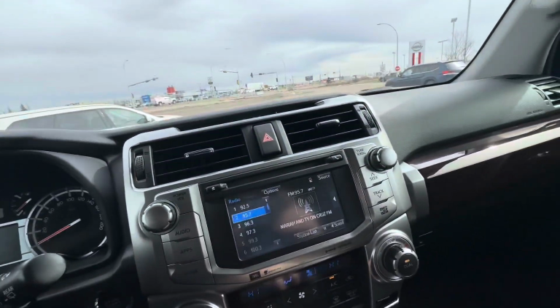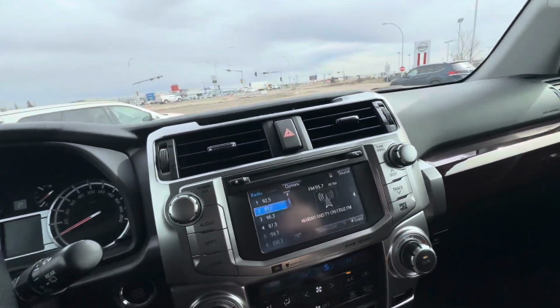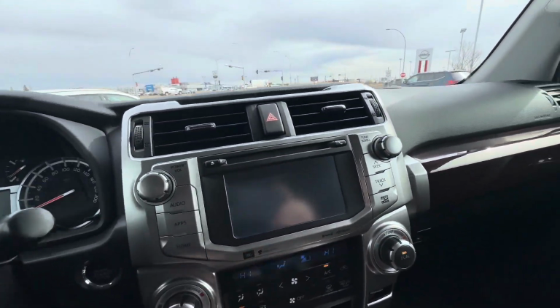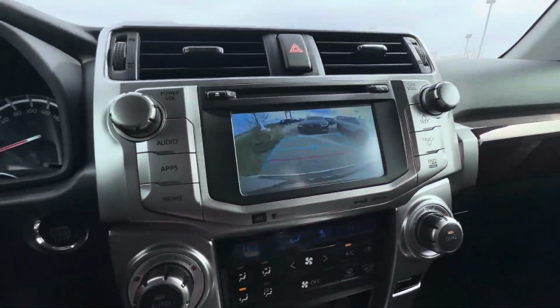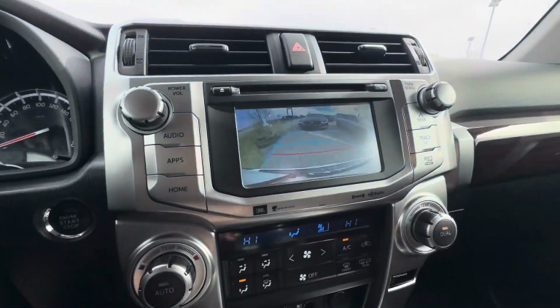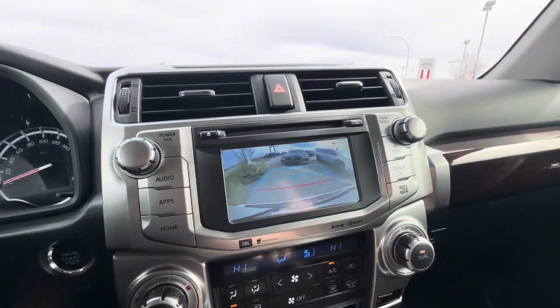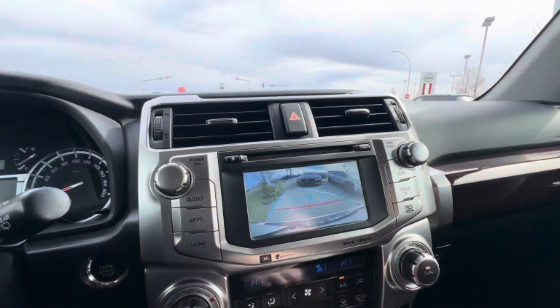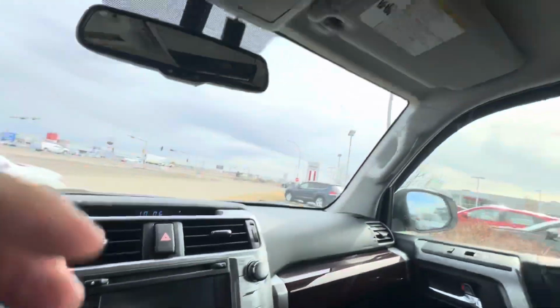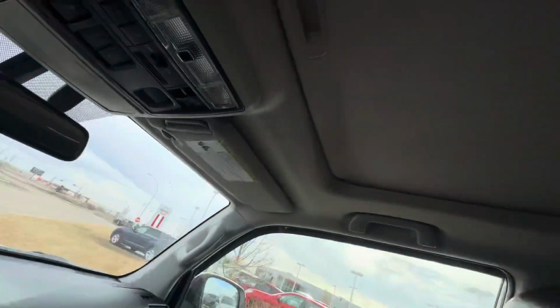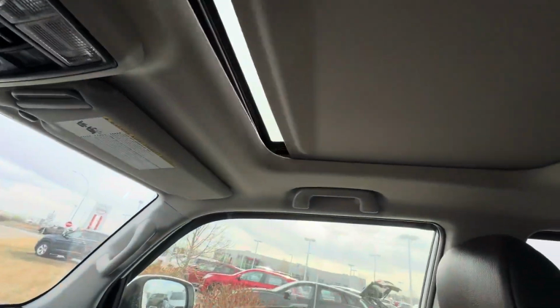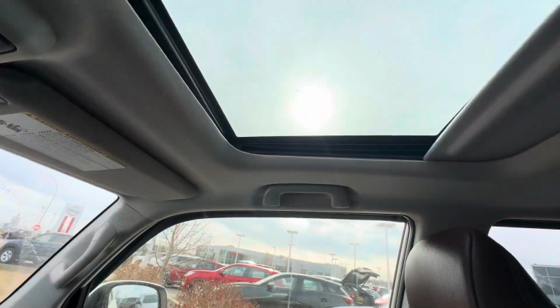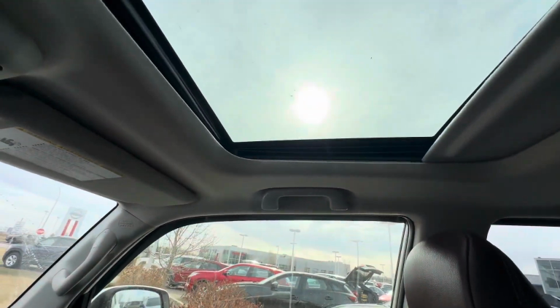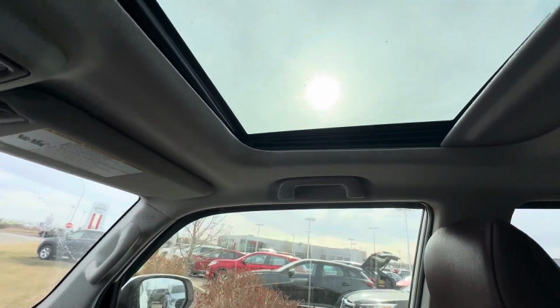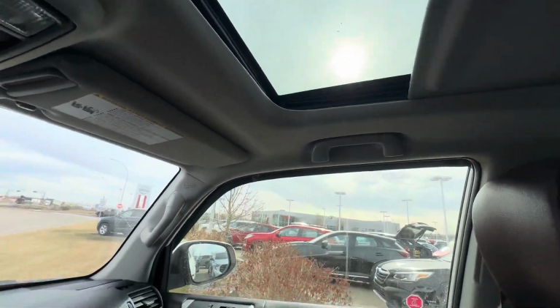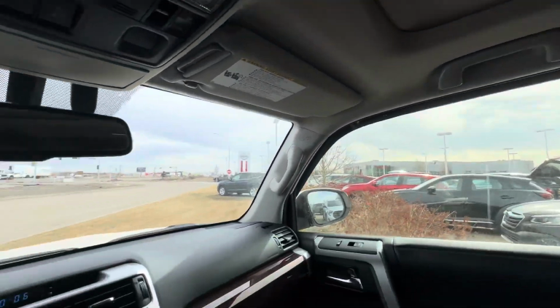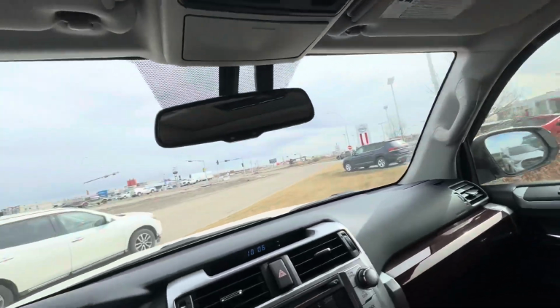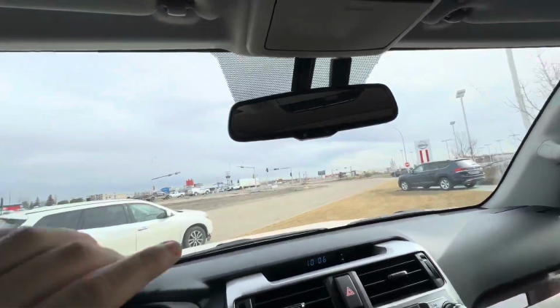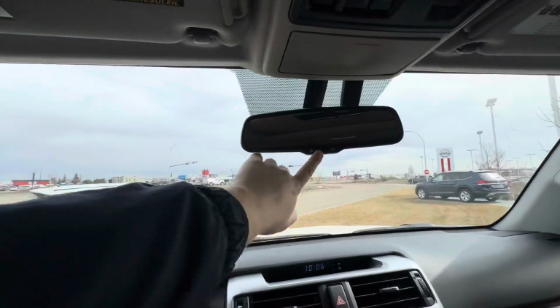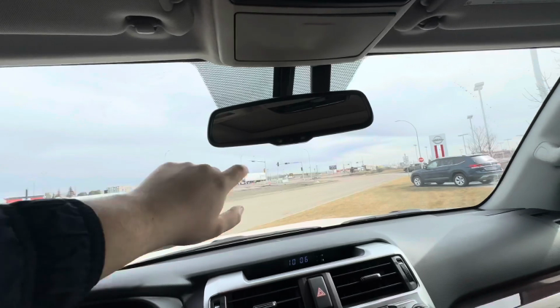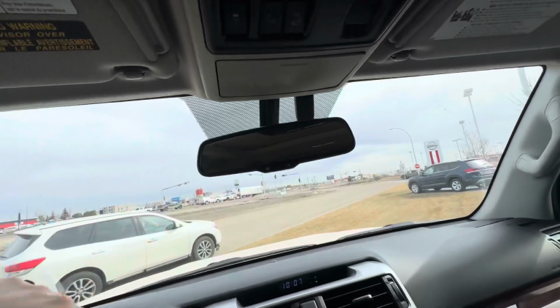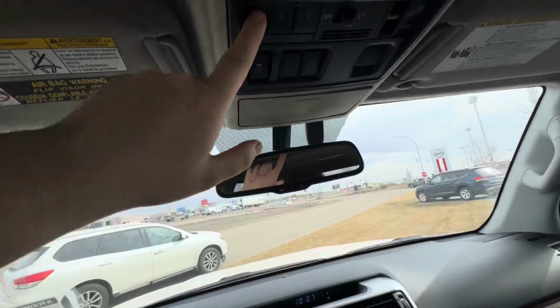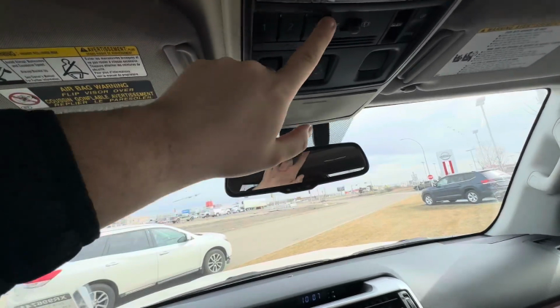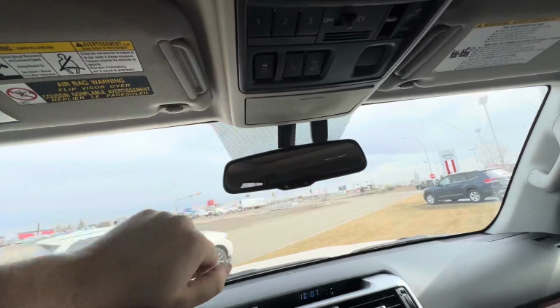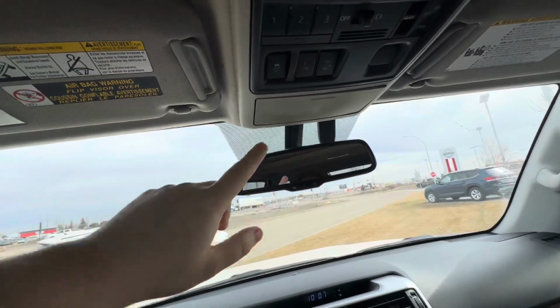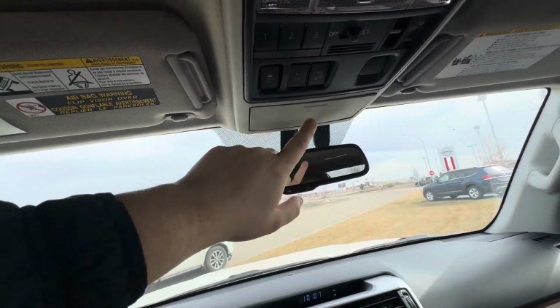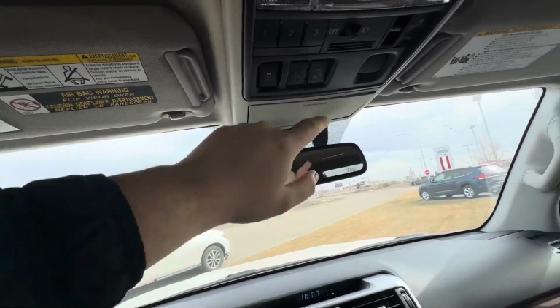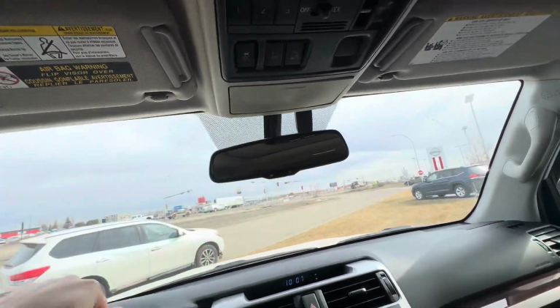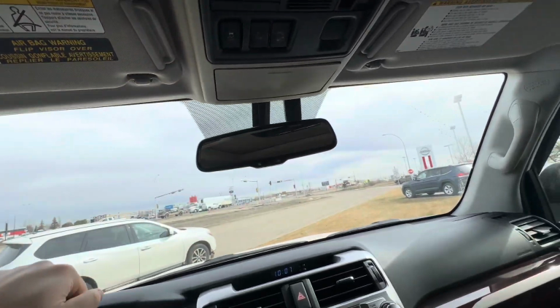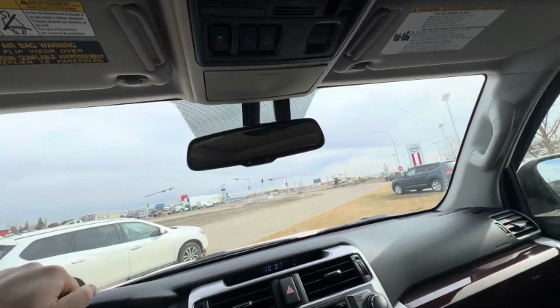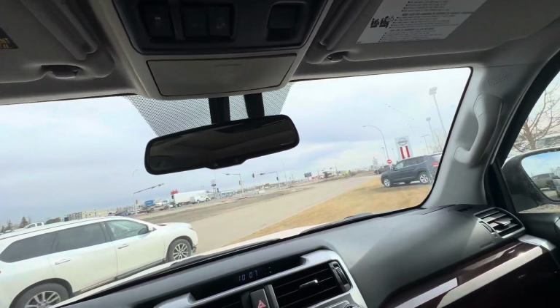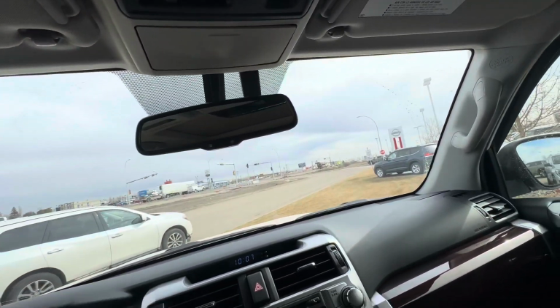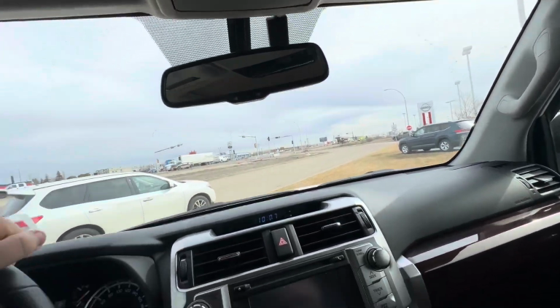I'll show you what that backup camera looks like just there. Sunroof, of course. Auto-dimming rearview mirror and three different garage door openers. Your A-TRAC and downhill assist descent modes are in there as well.